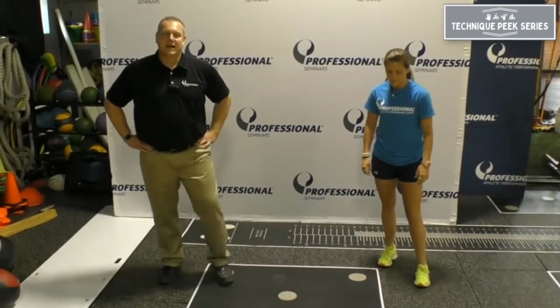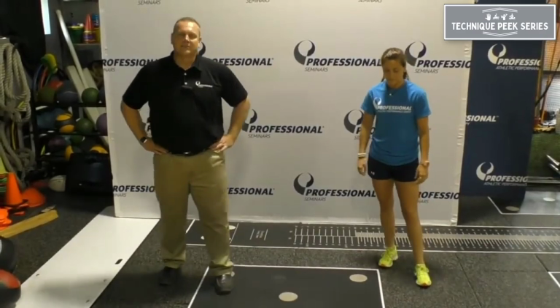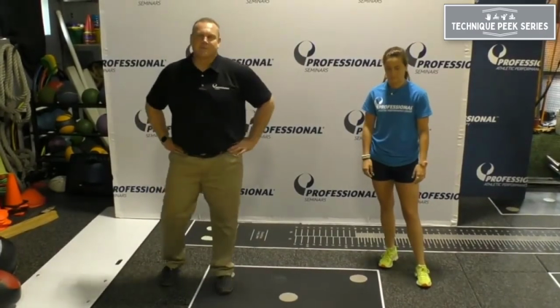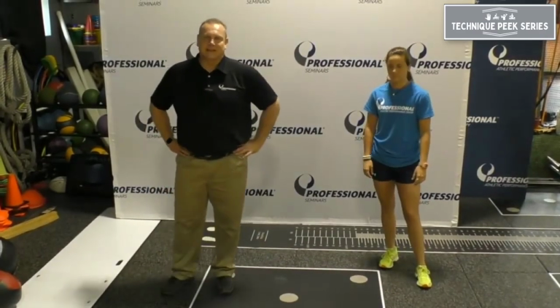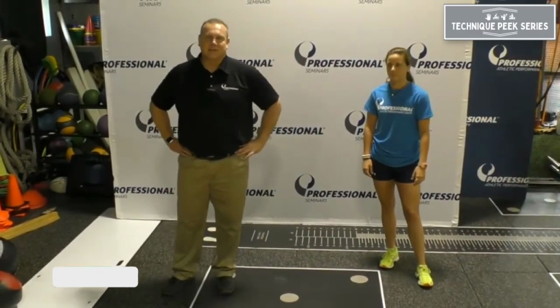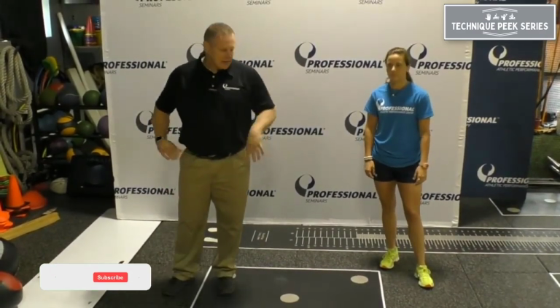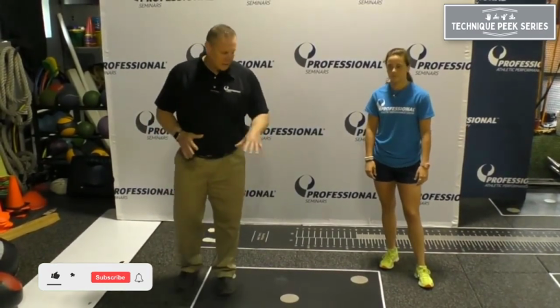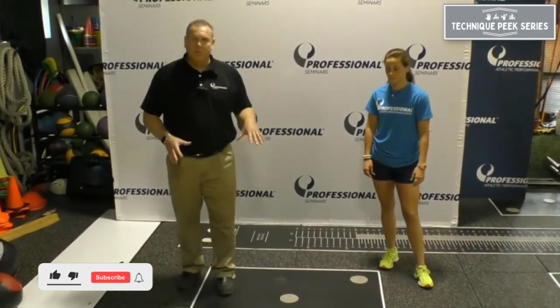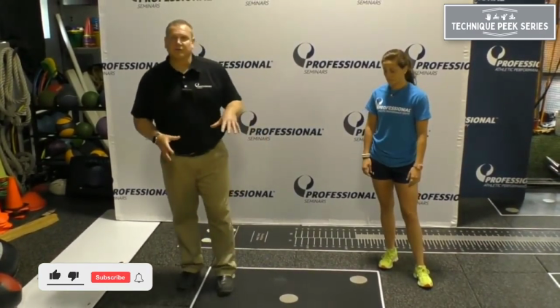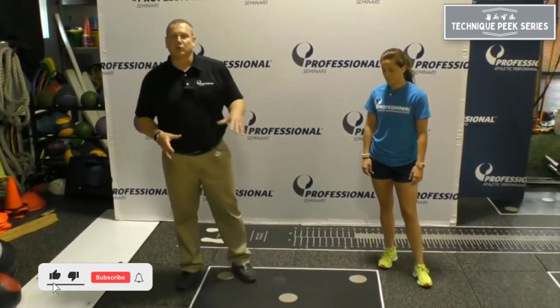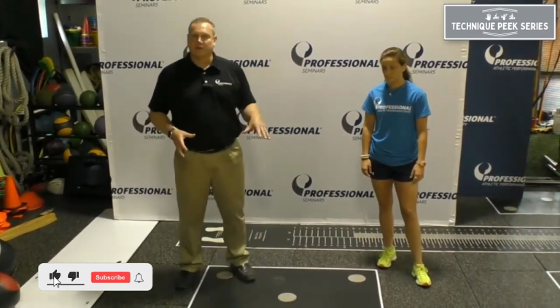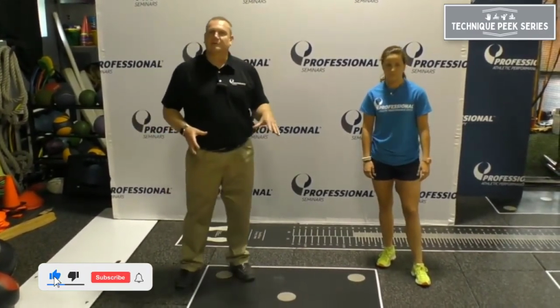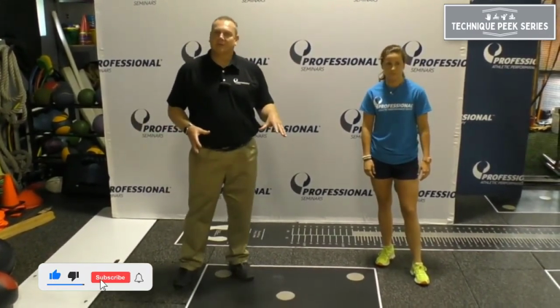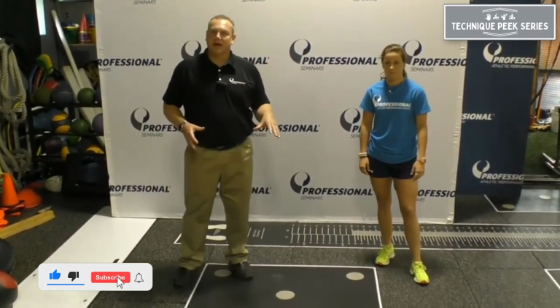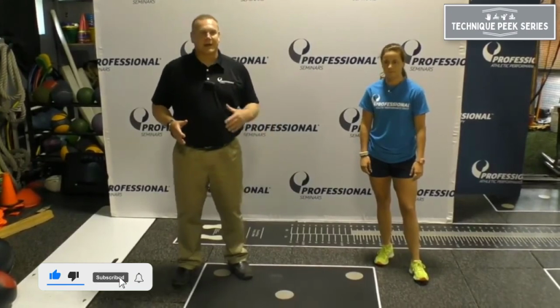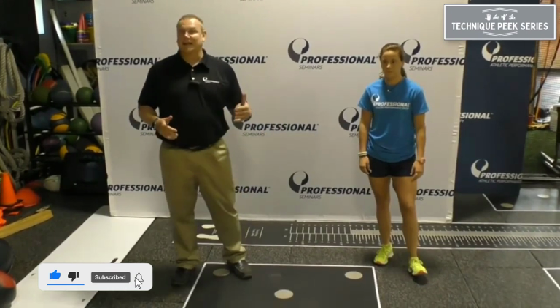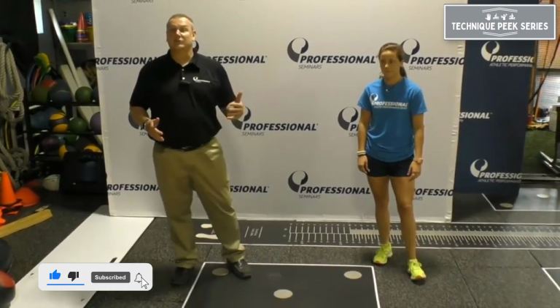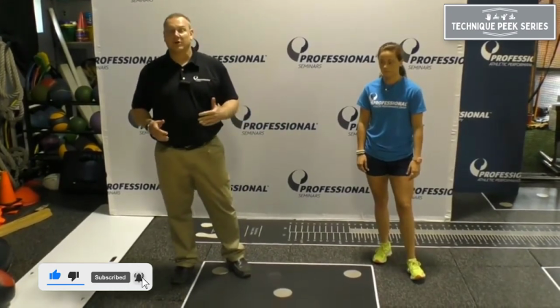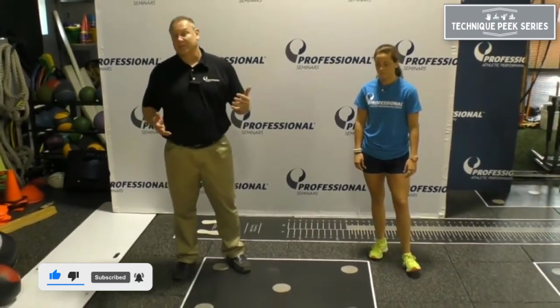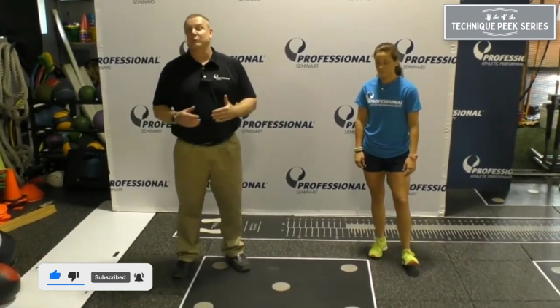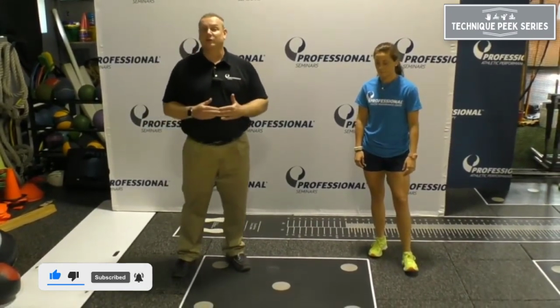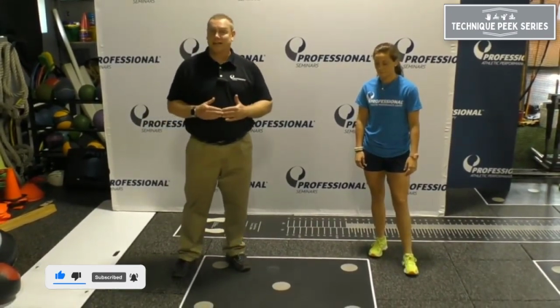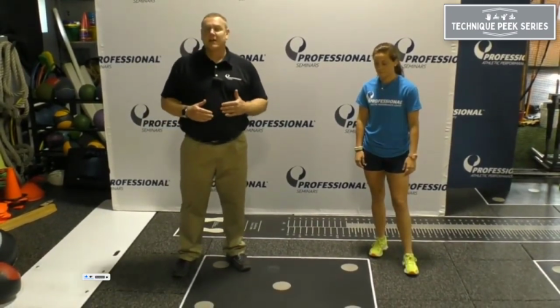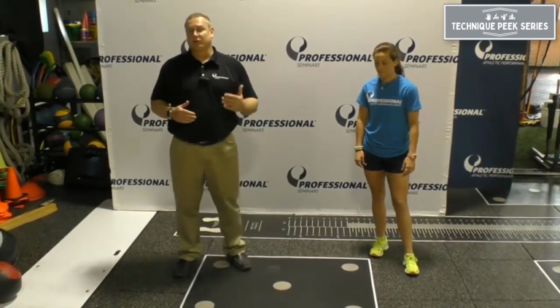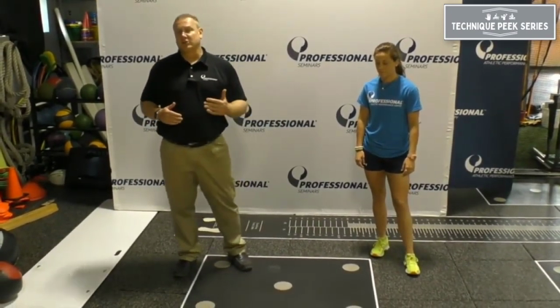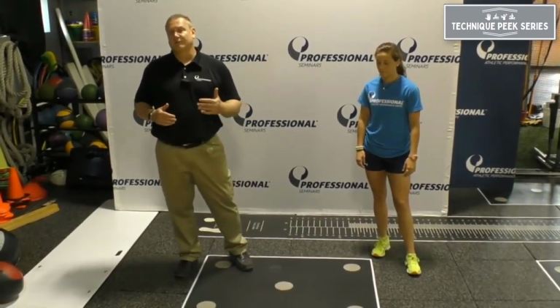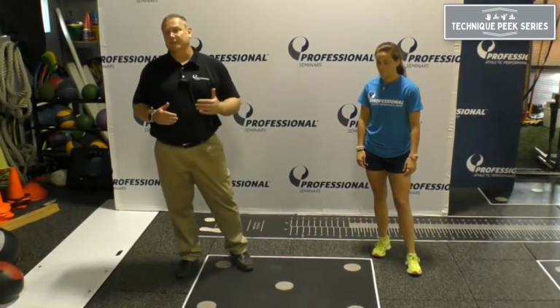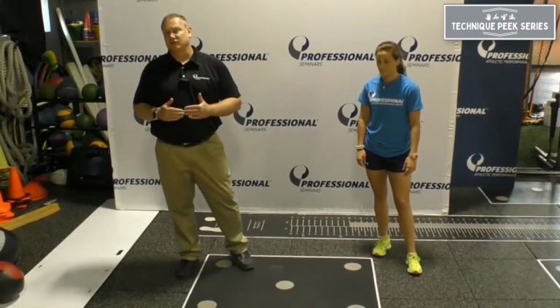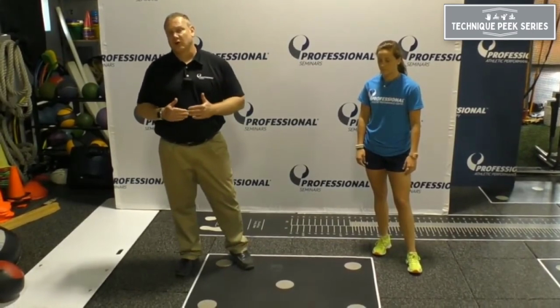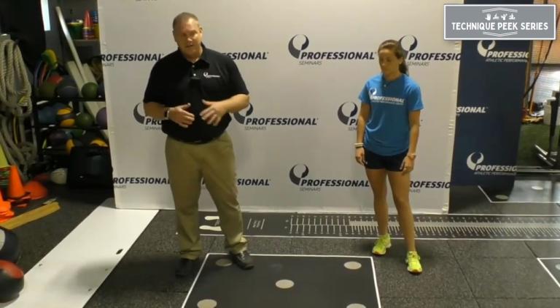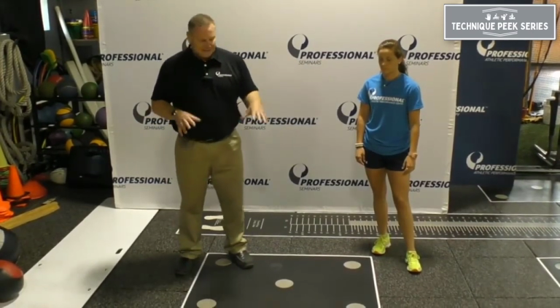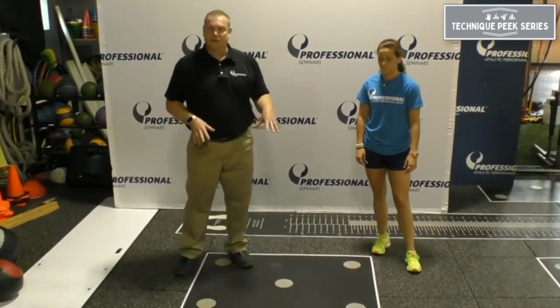Hey guys, Tim Stump from Technique Peak. Just want to go over a real simple drill that was popularized about a decade or two ago by Greg Shepard from Bigger, Faster, Stronger. It's the dot drill.